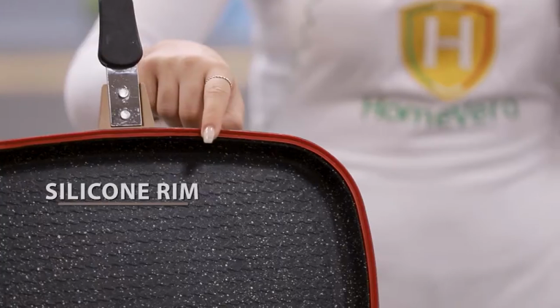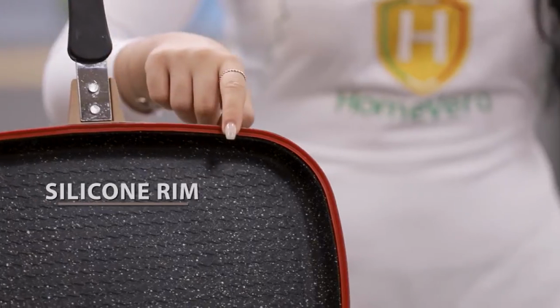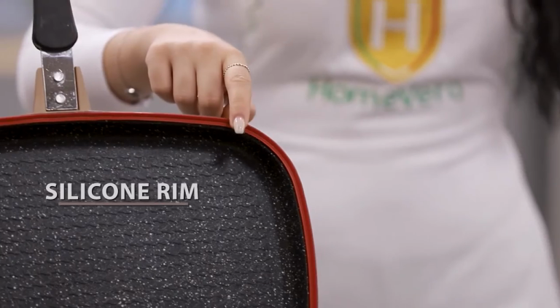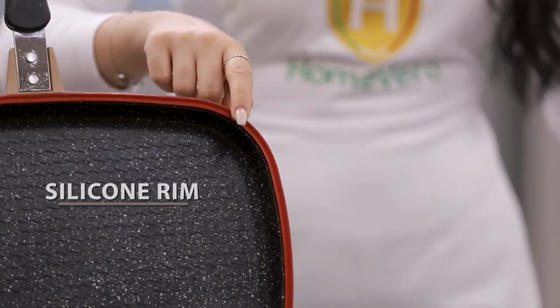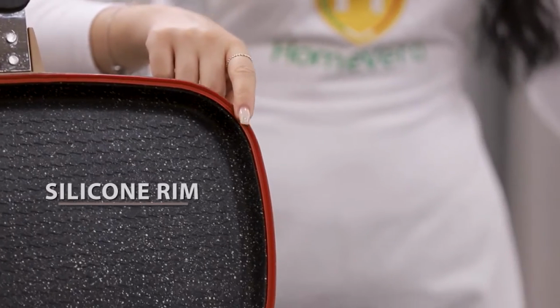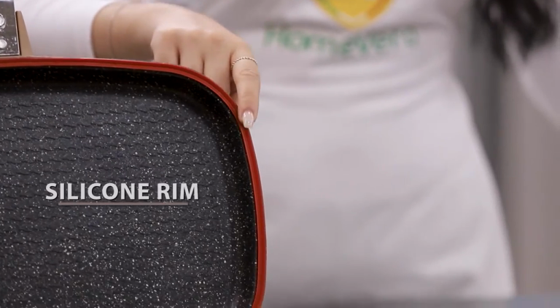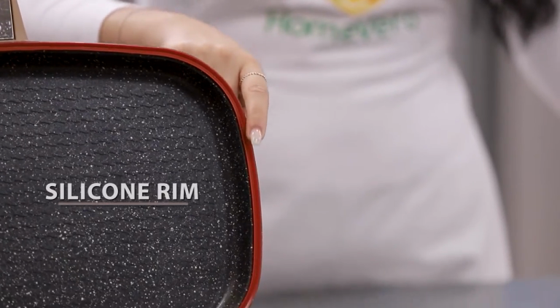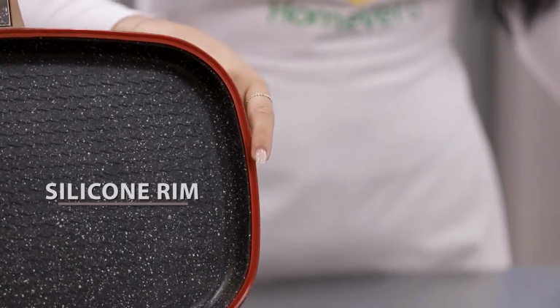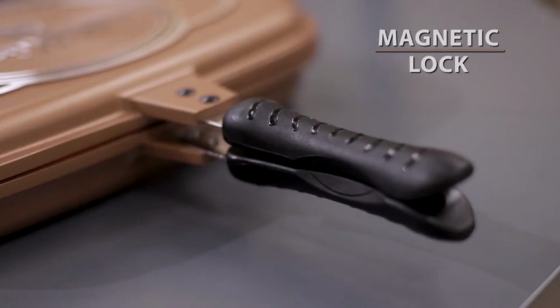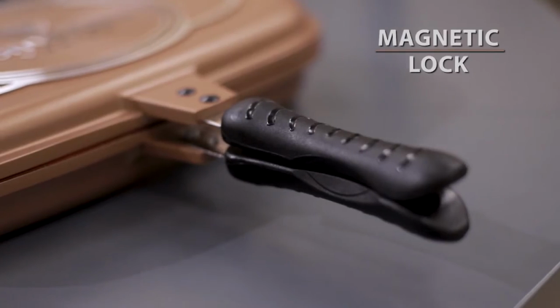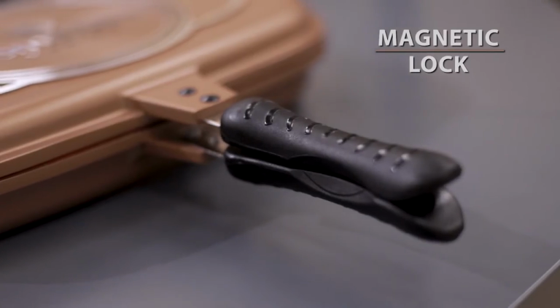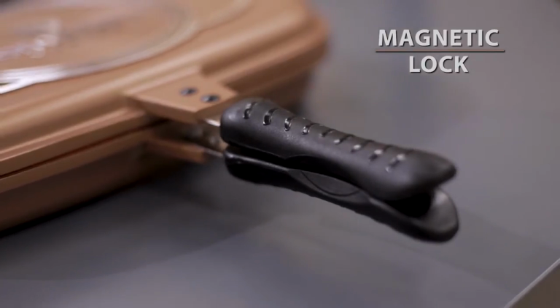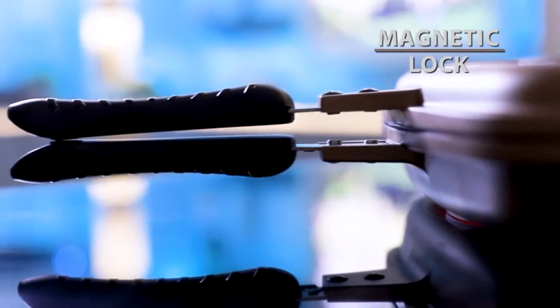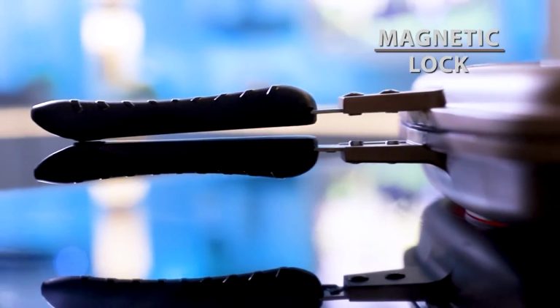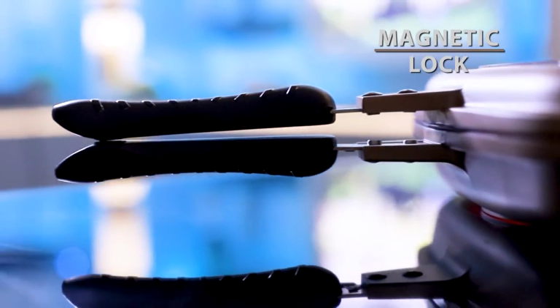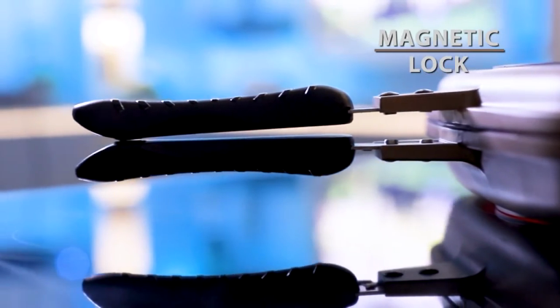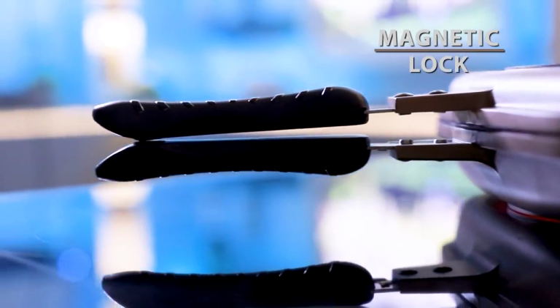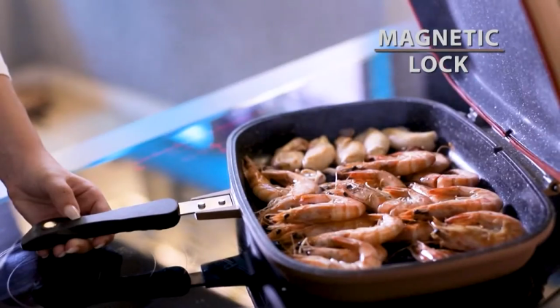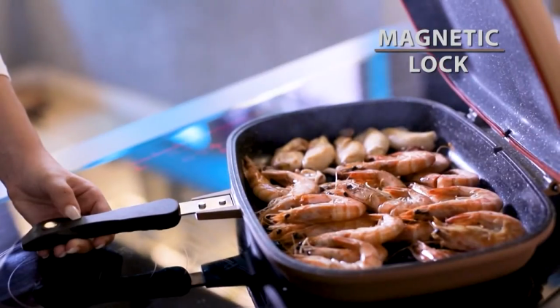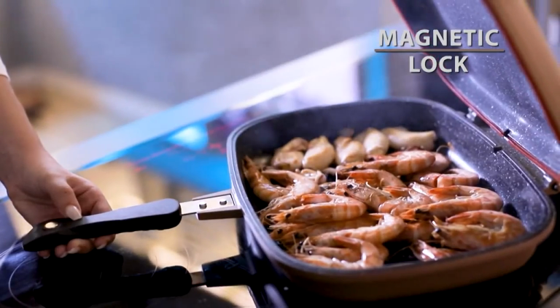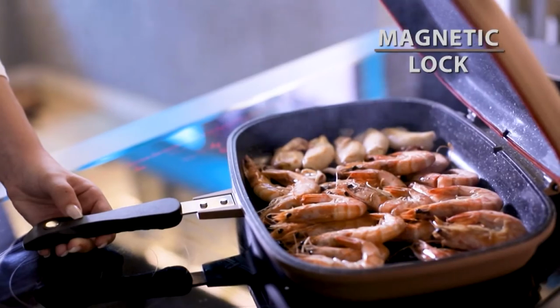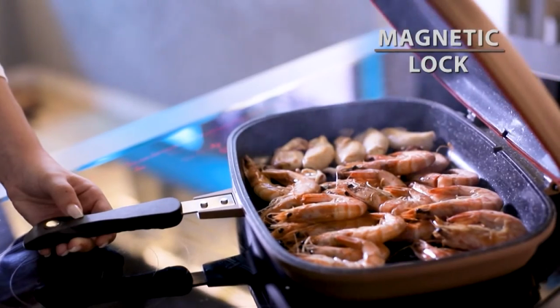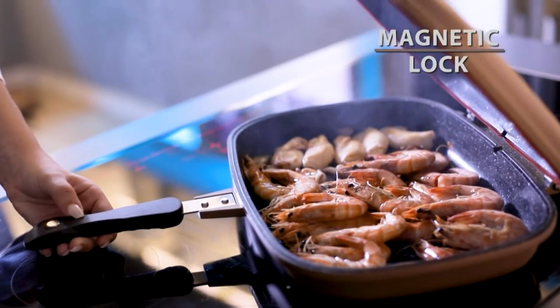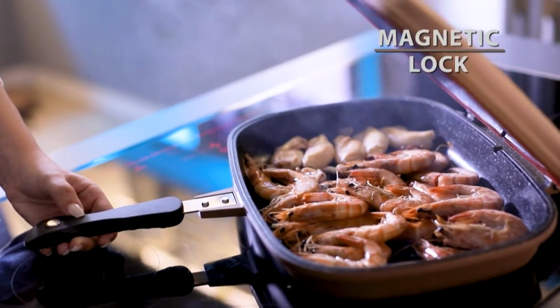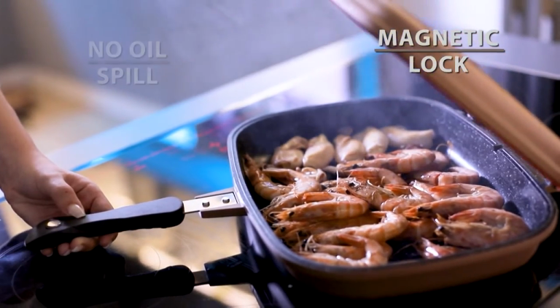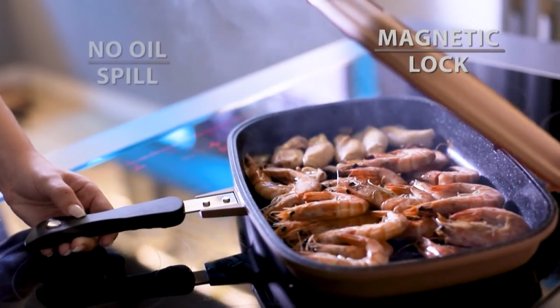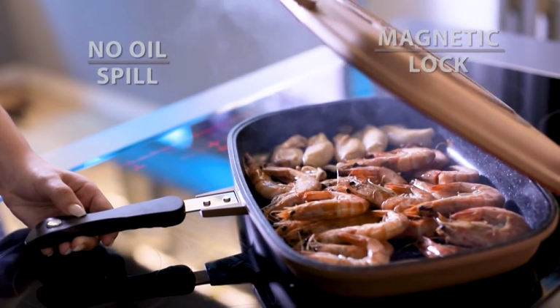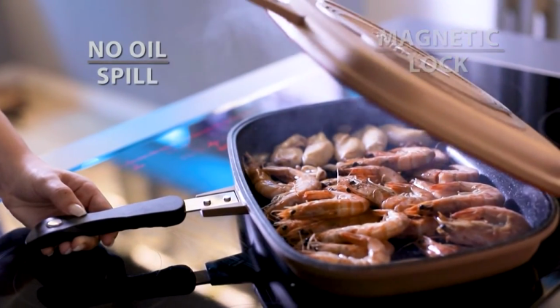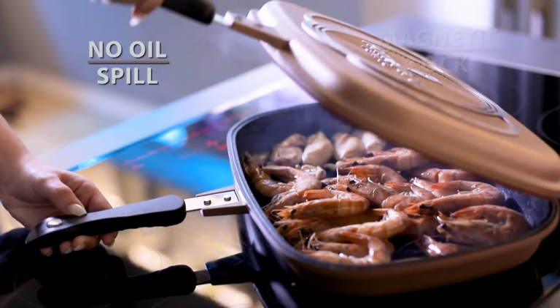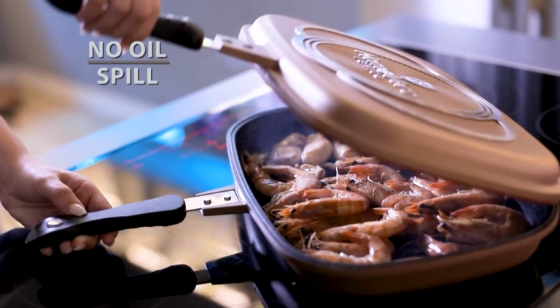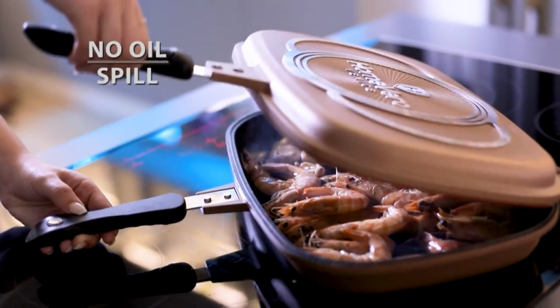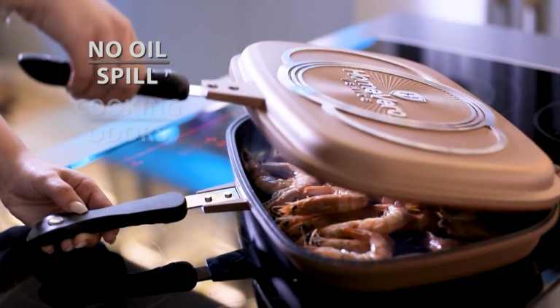The silicone rim on the edge of the pan, in combination with the magnetic lock on the handles, close the pan, preventing oils from spilling and cooking odors from filling your kitchen.